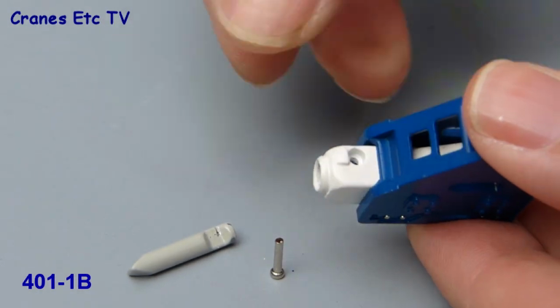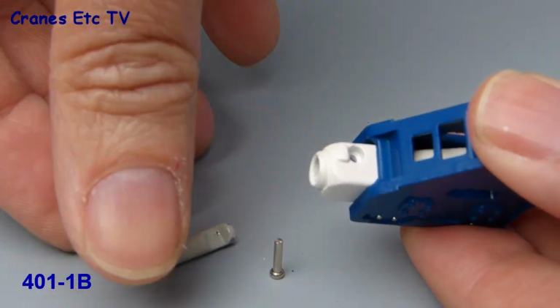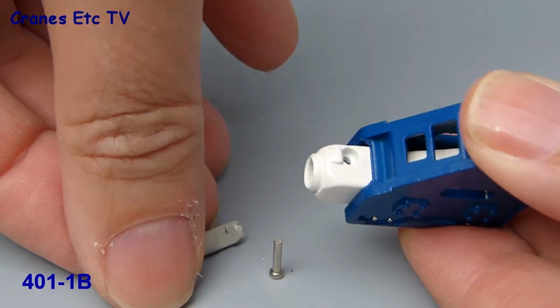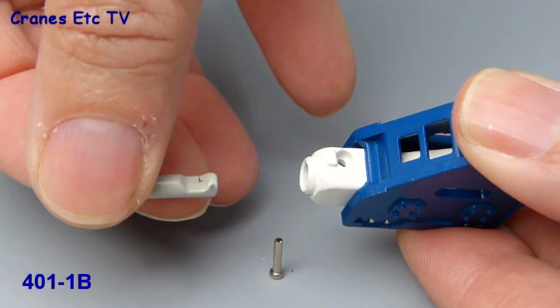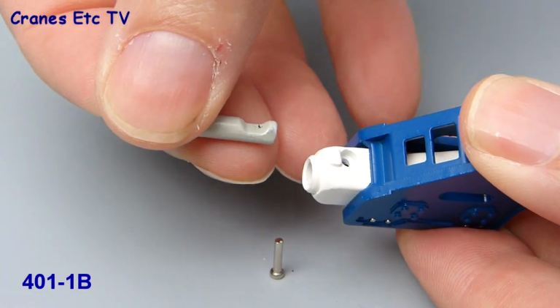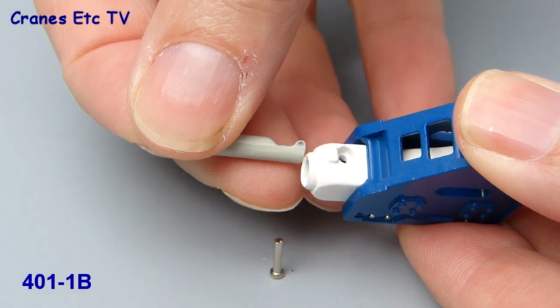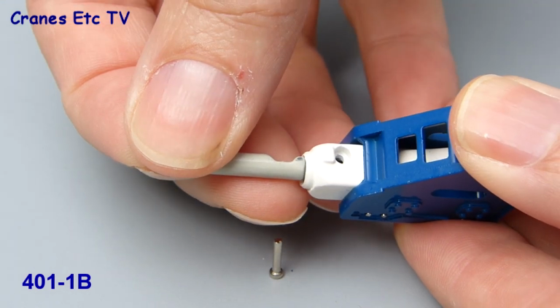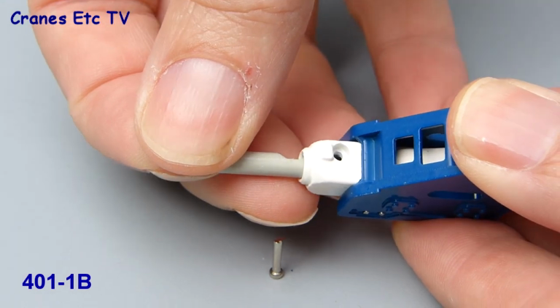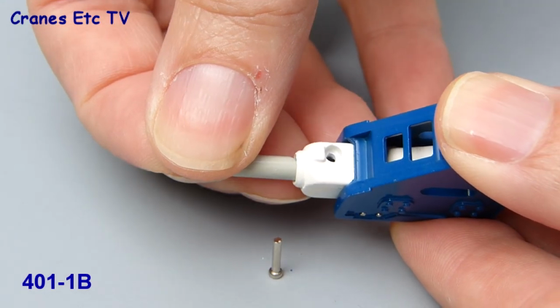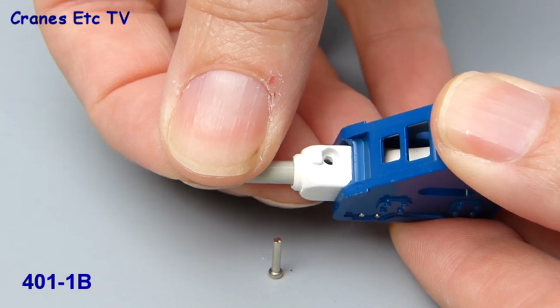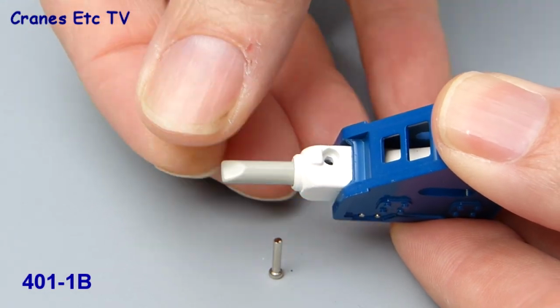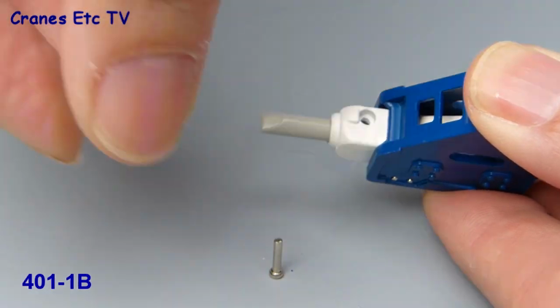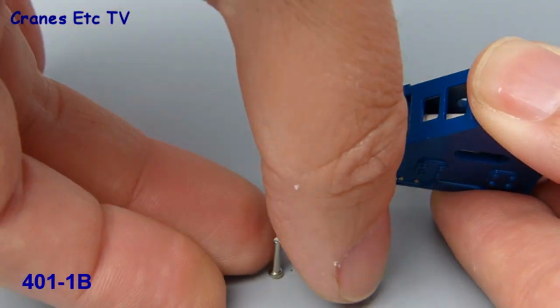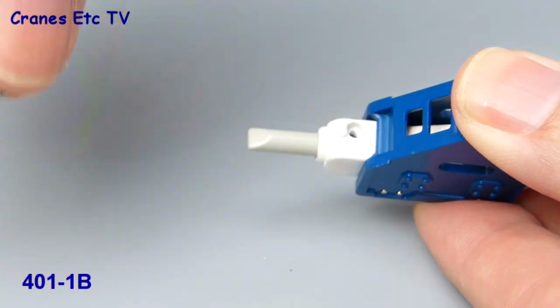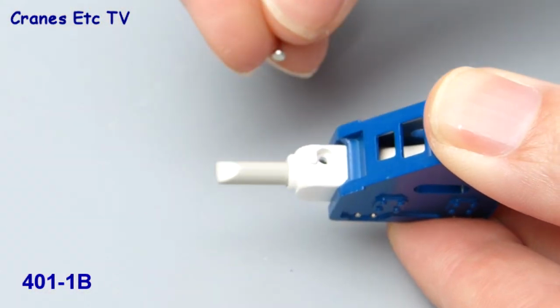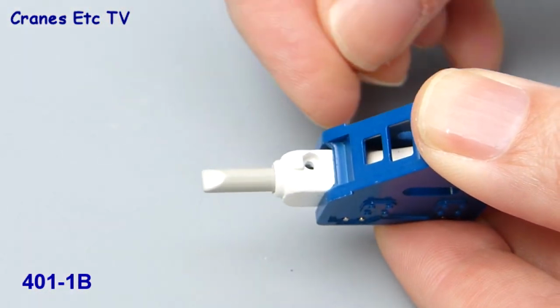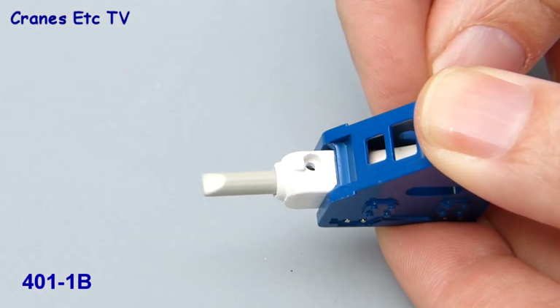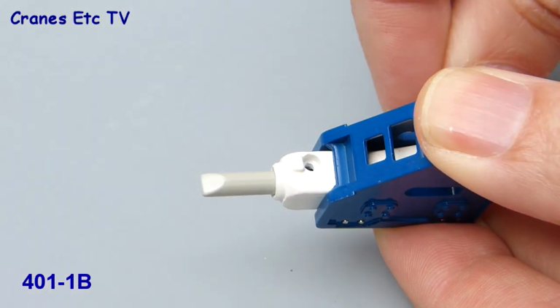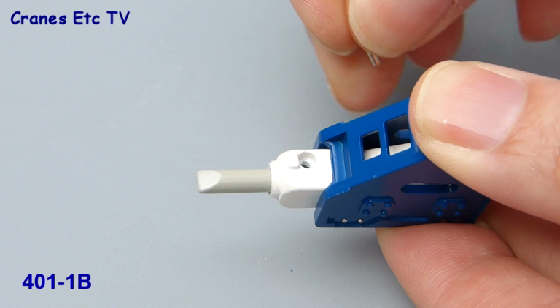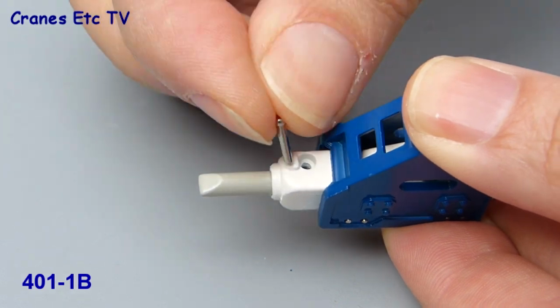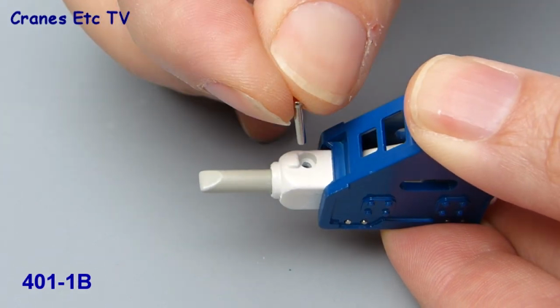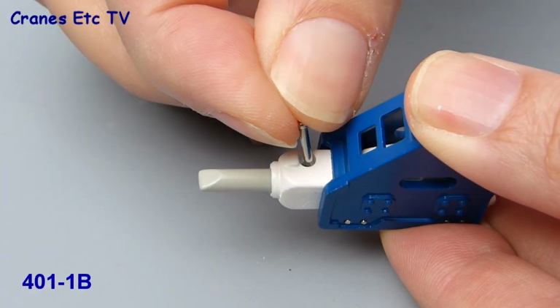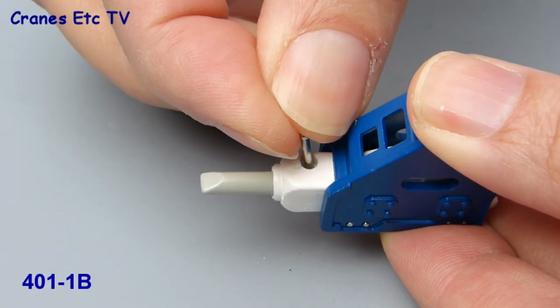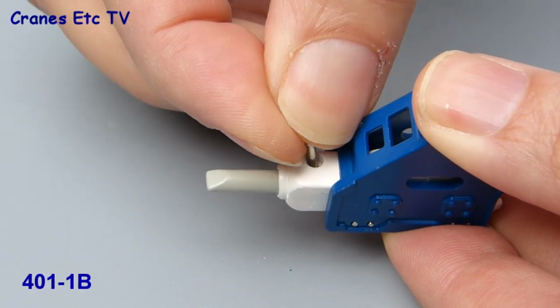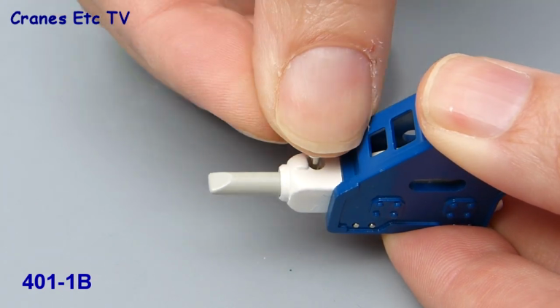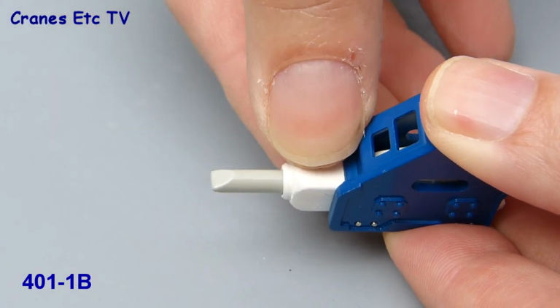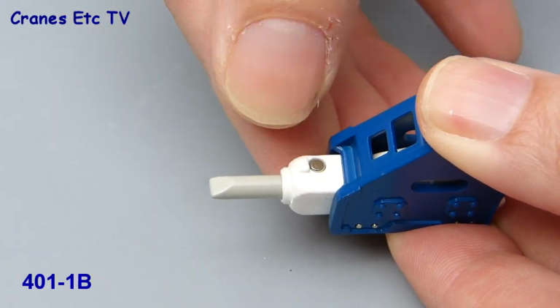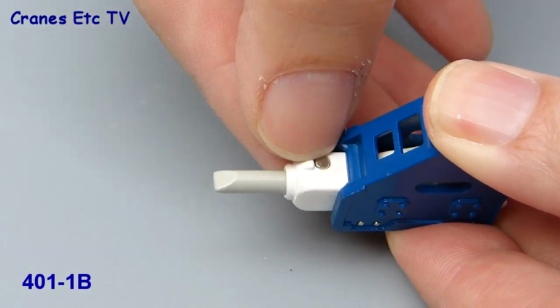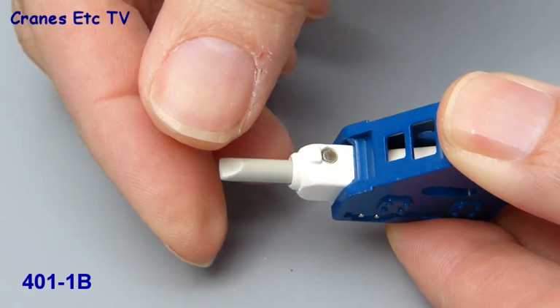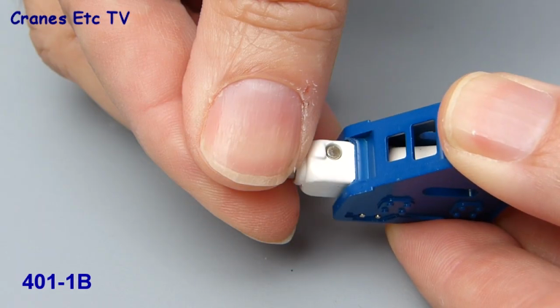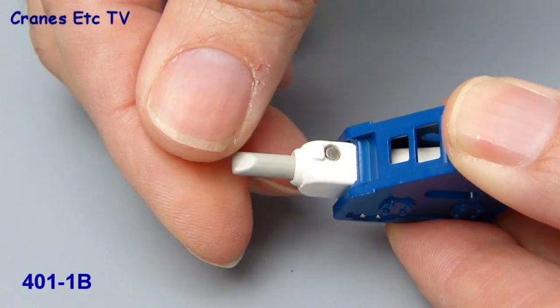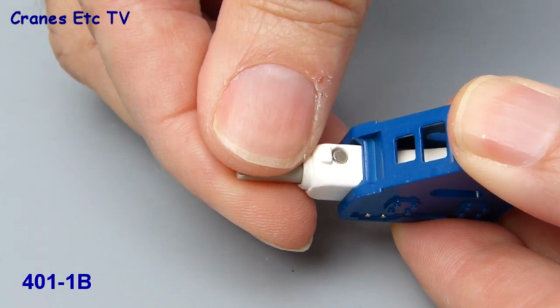Putting the chisel back in is just a reverse process. You just need to make sure that the slot in the chisel lines up with the hole where the pin fits, and when you've done that you can just push the pin in, which cleverly secures the chisel.